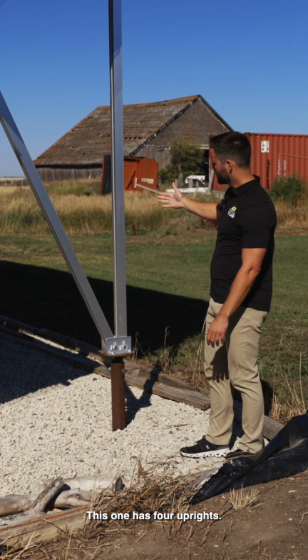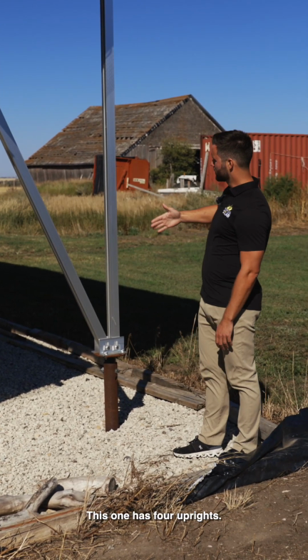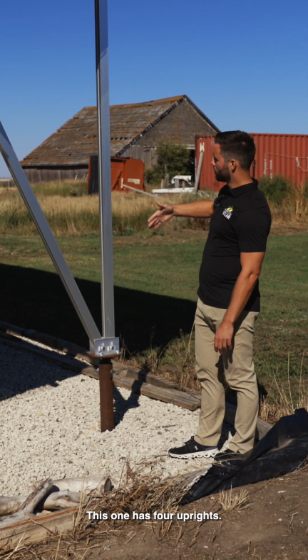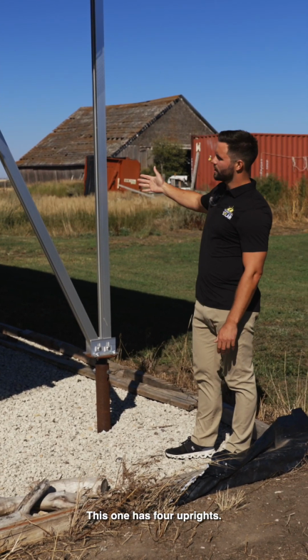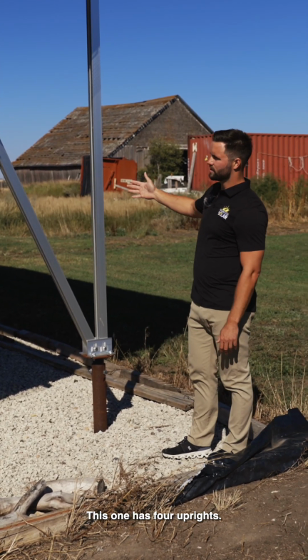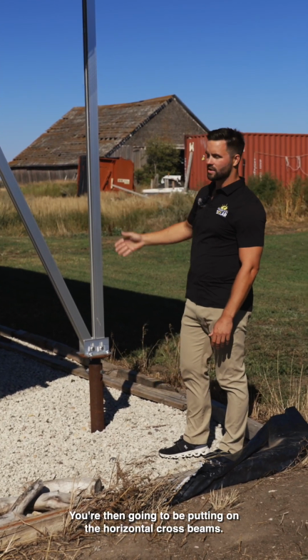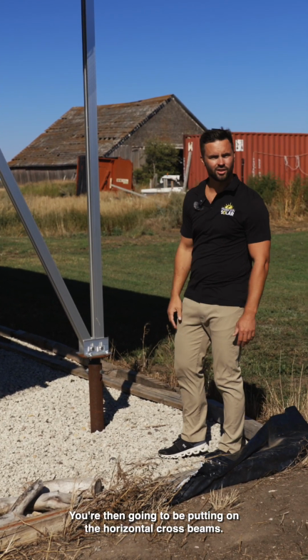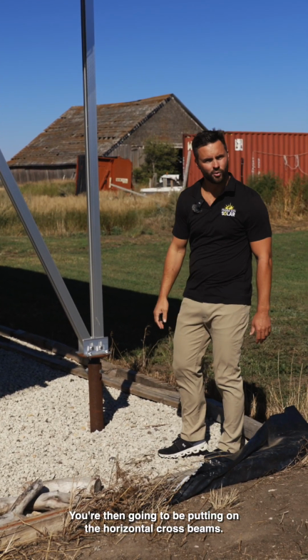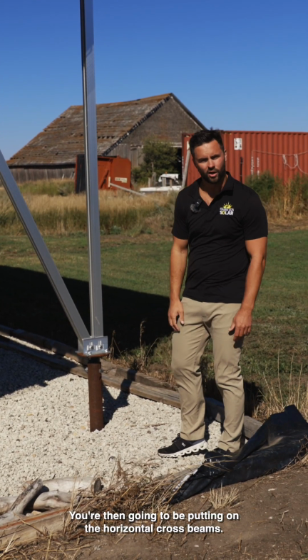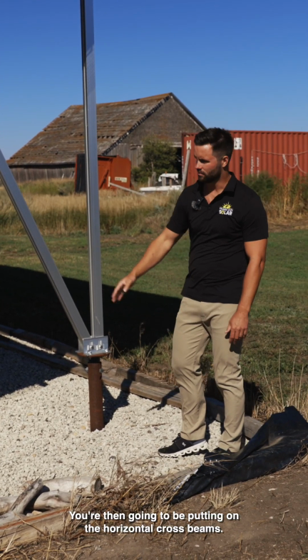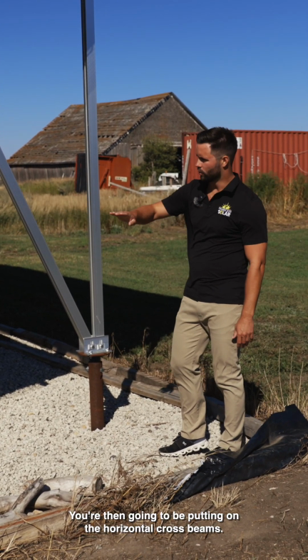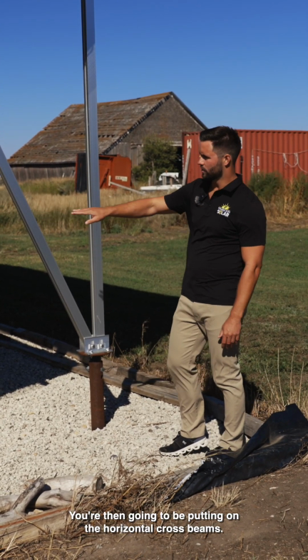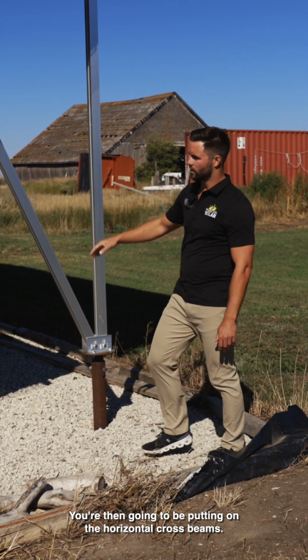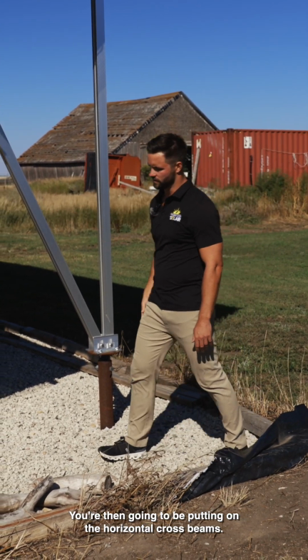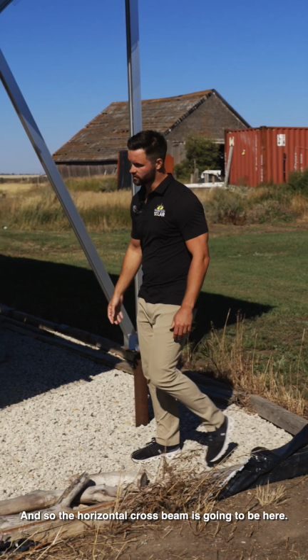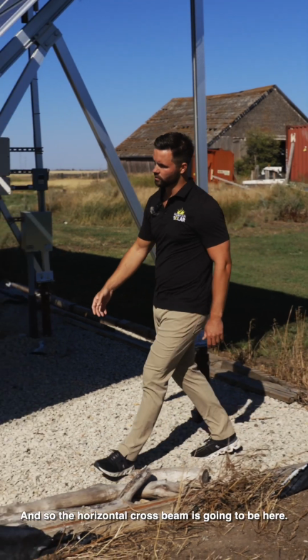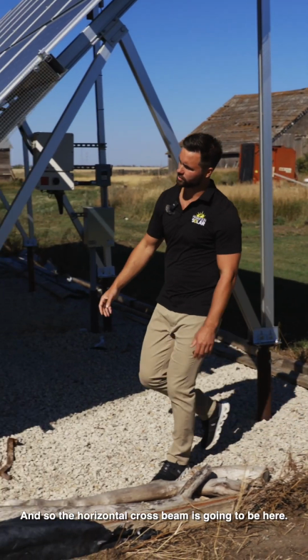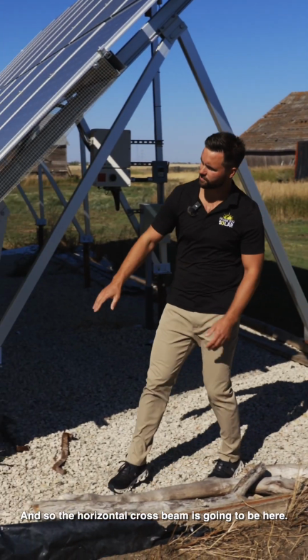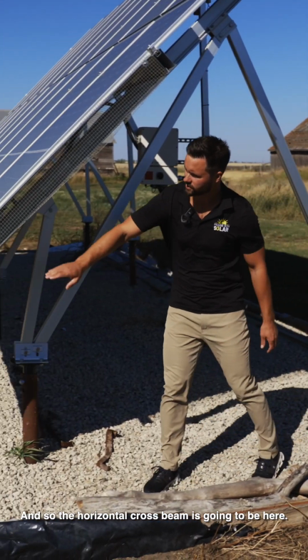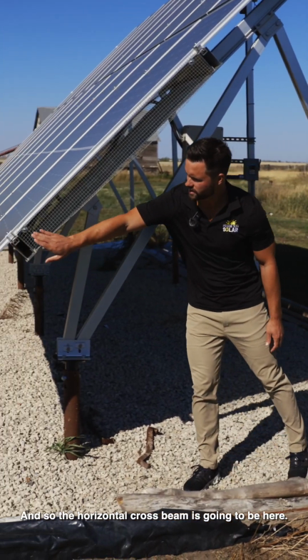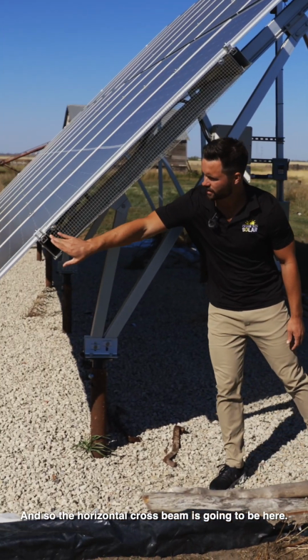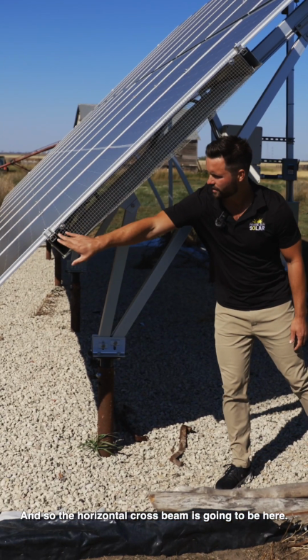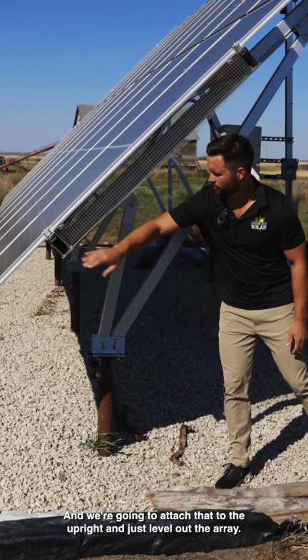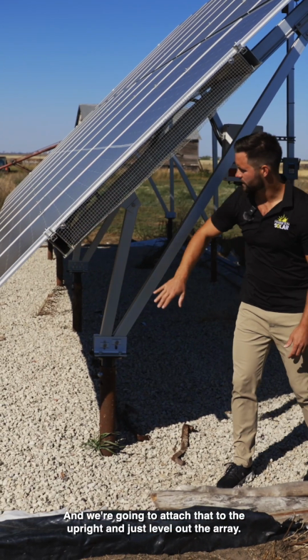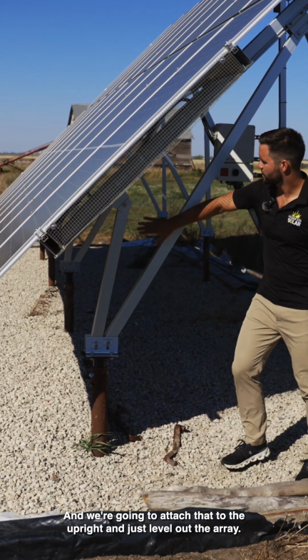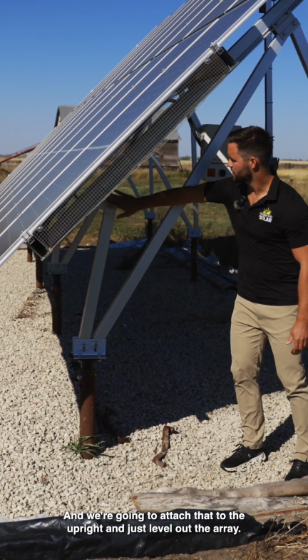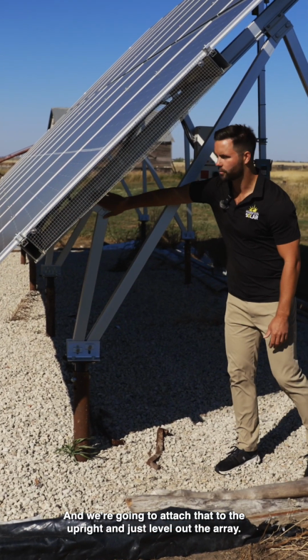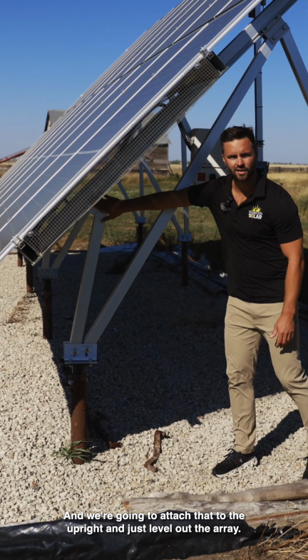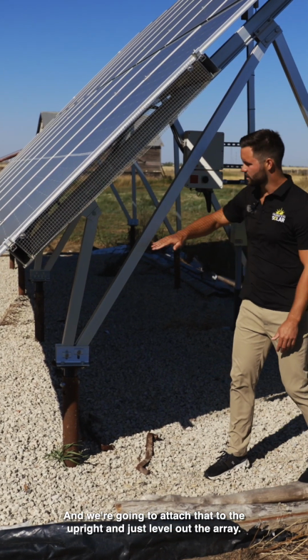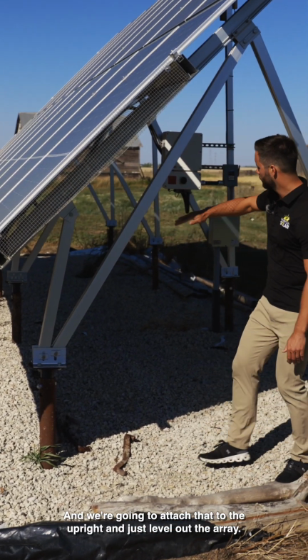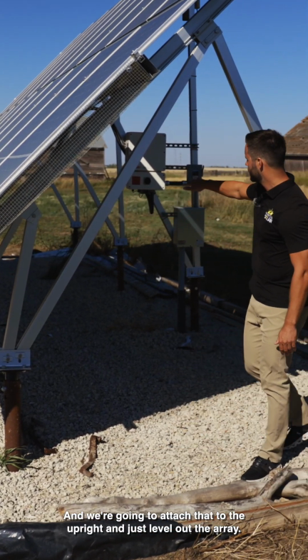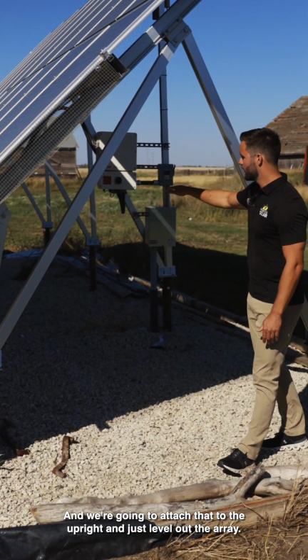This one has four uprights. You're then going to be putting on the horizontal cross beams, which are going to attach to the upright and just level out the array.